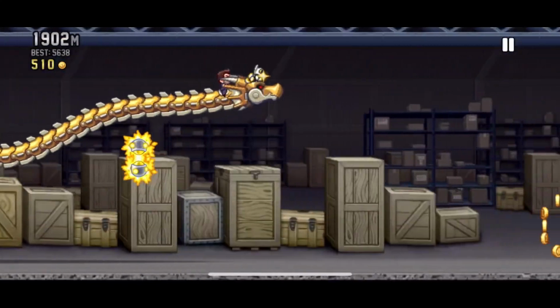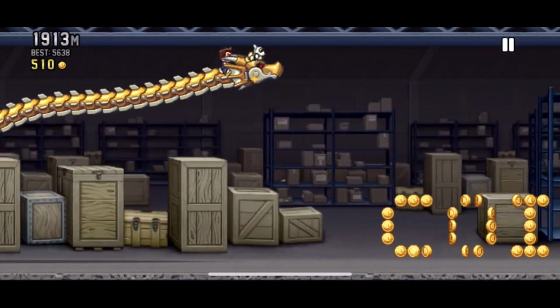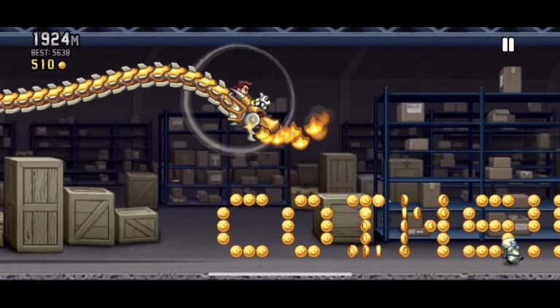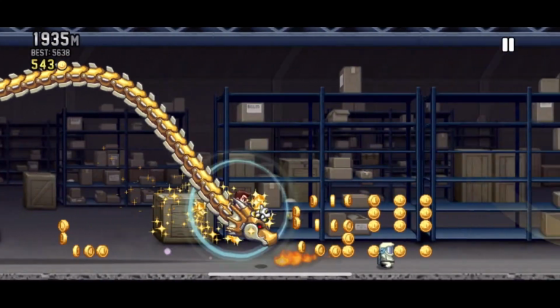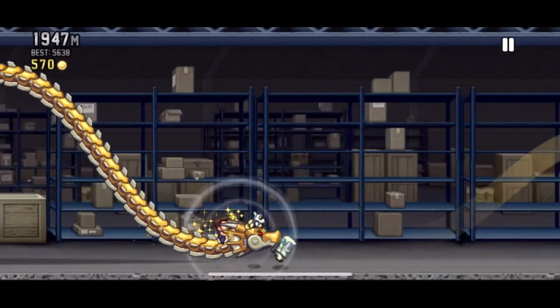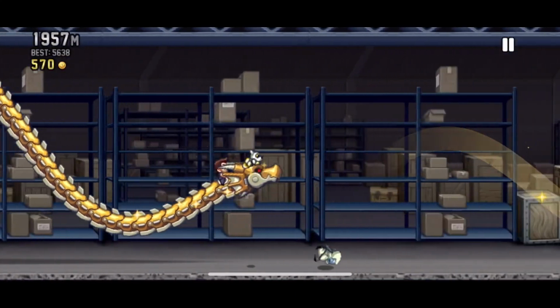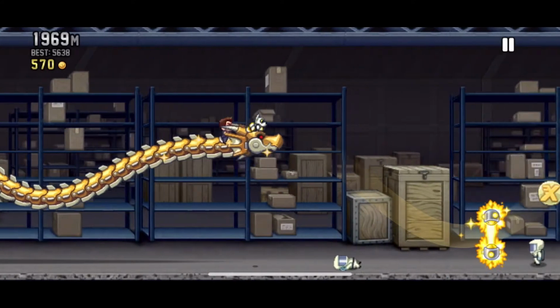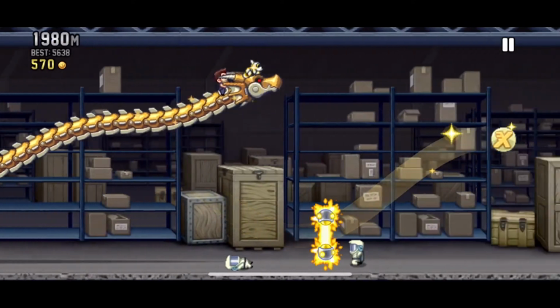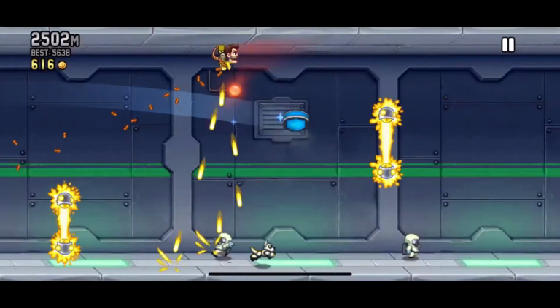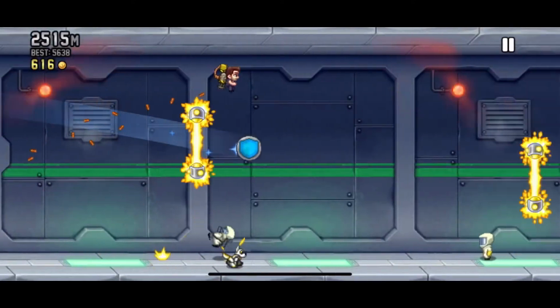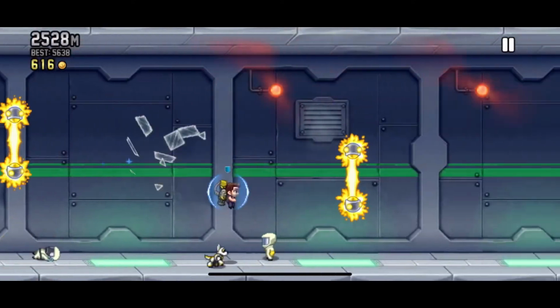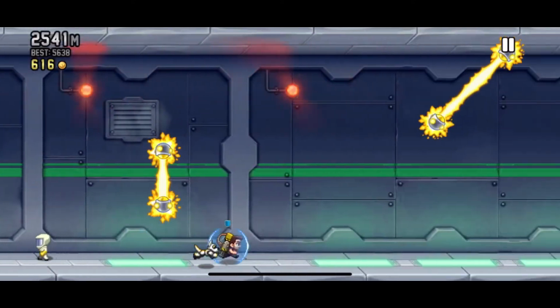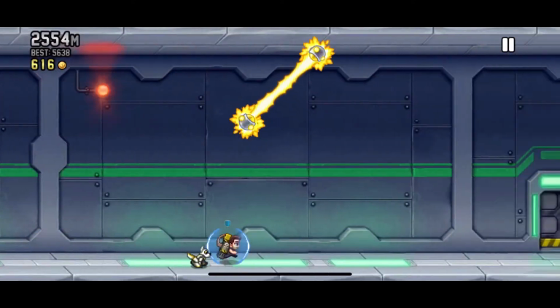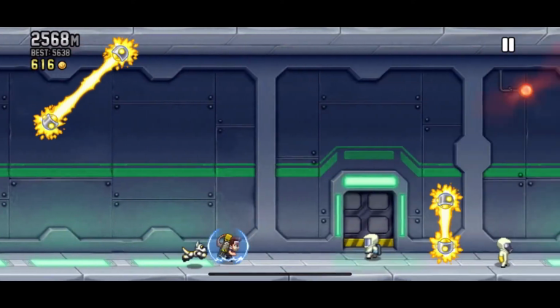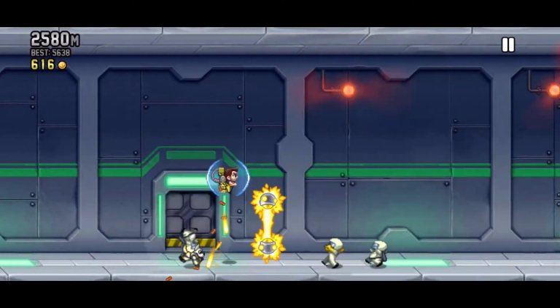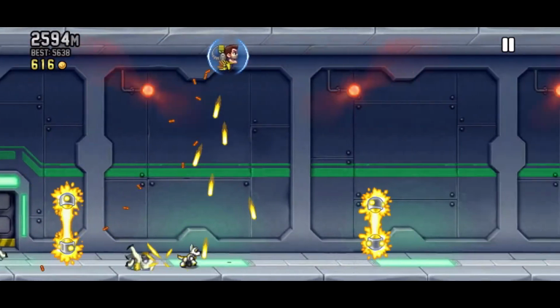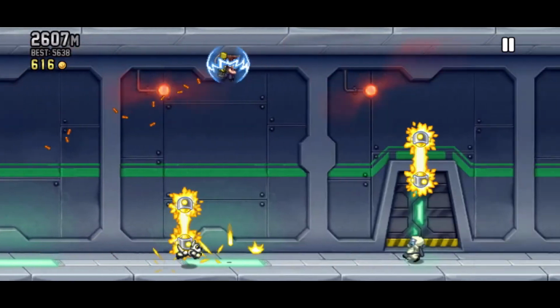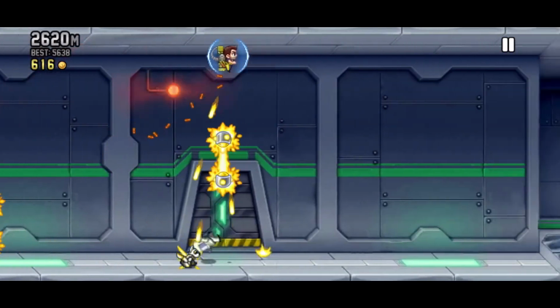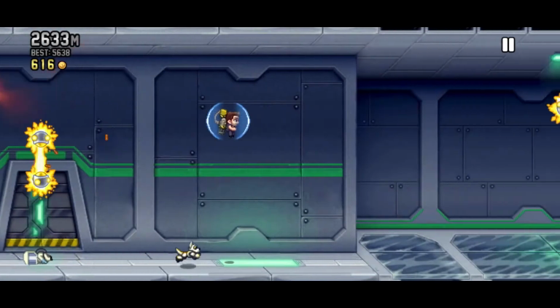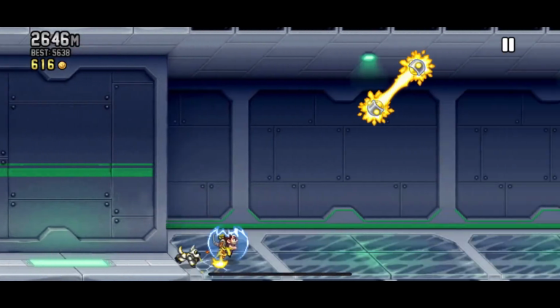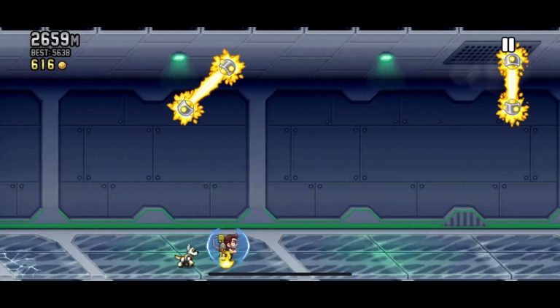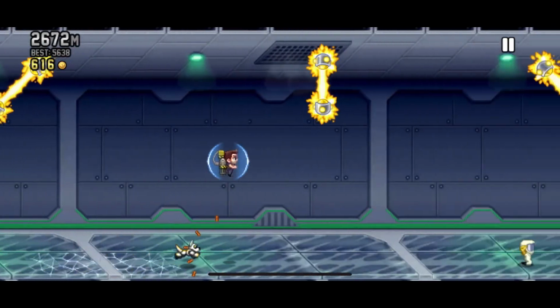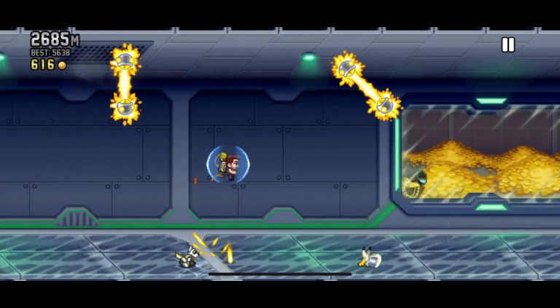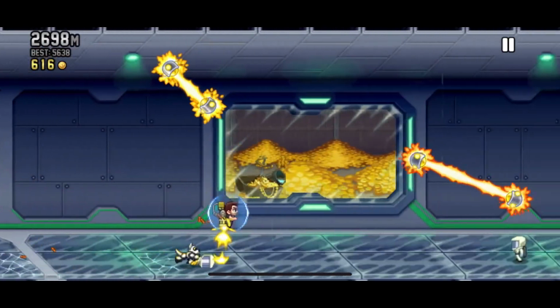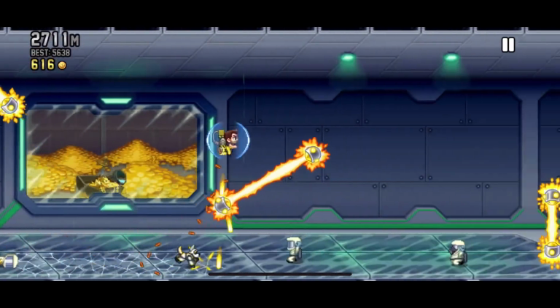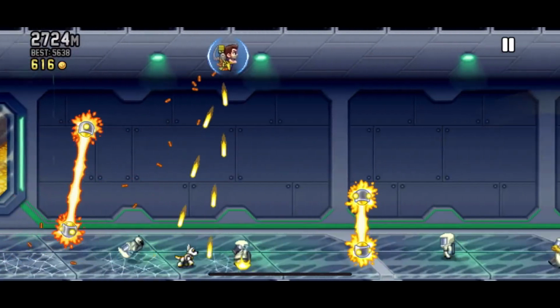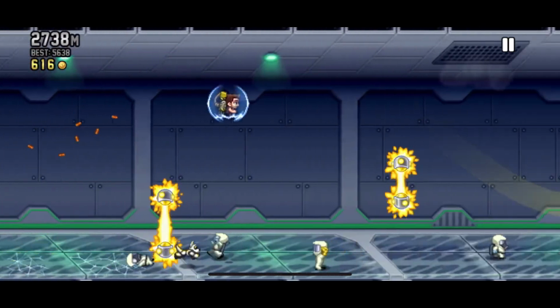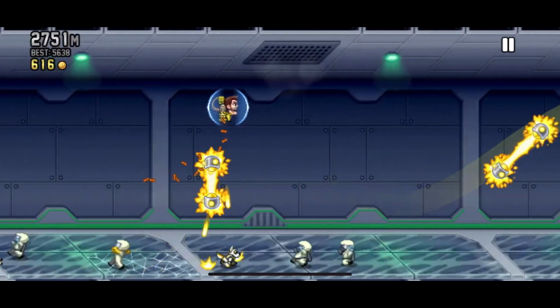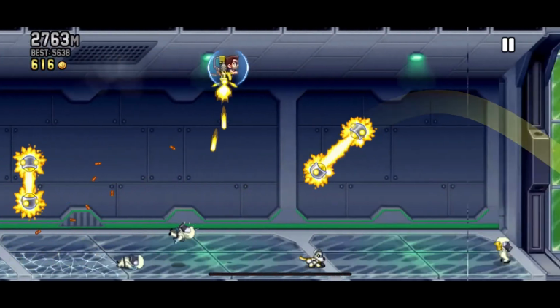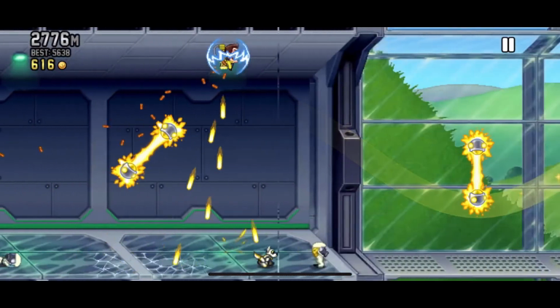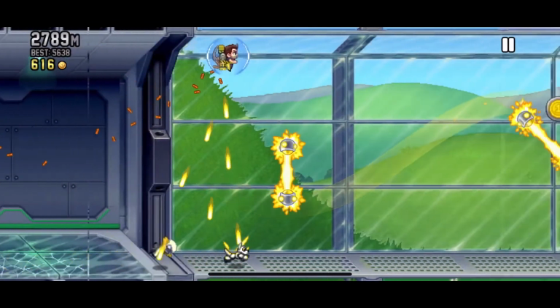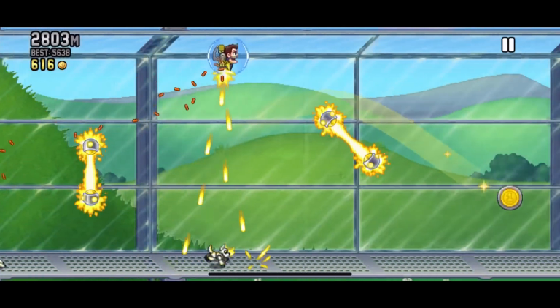Number 2: Shield. As simple as it gets — the shield gives you an extra hit, and can be upgraded to give you more hits. It's a great help in the heart of levels, but it's the only in-level power-up that keeps obstacles active instead of deactivating them.